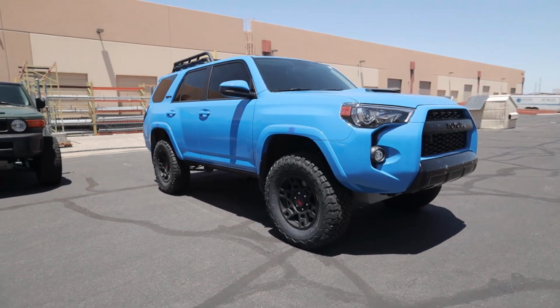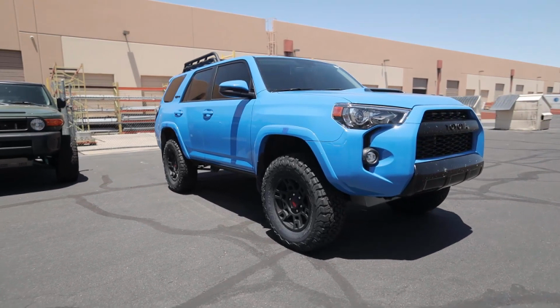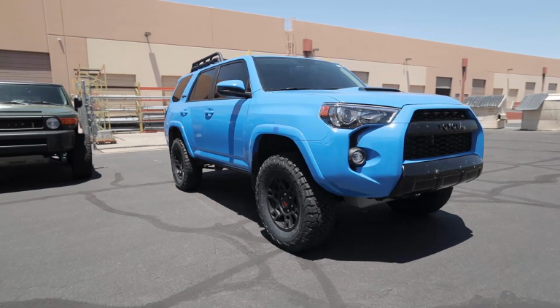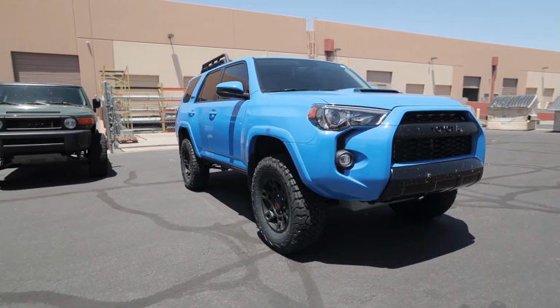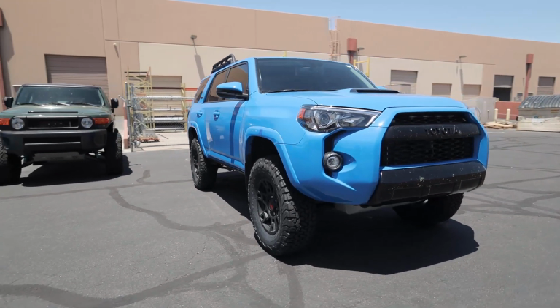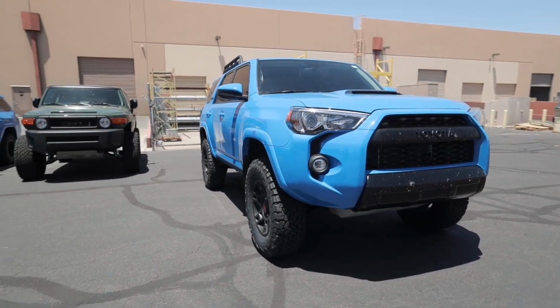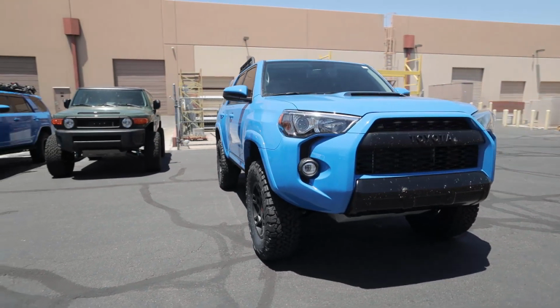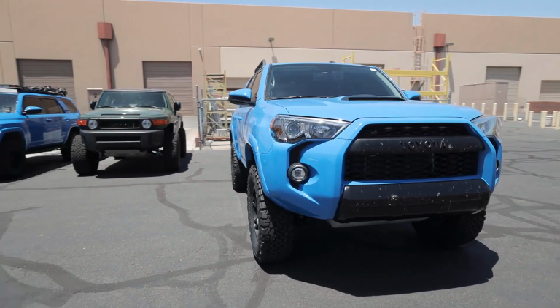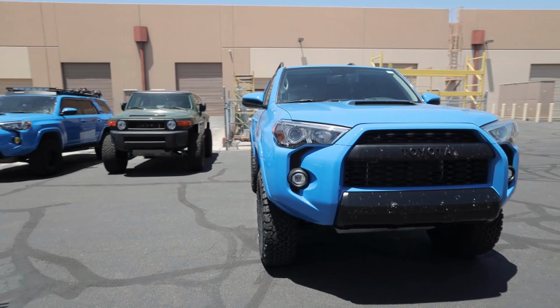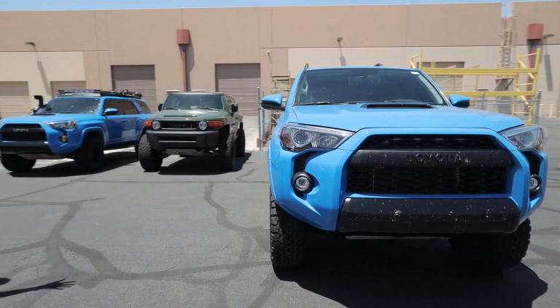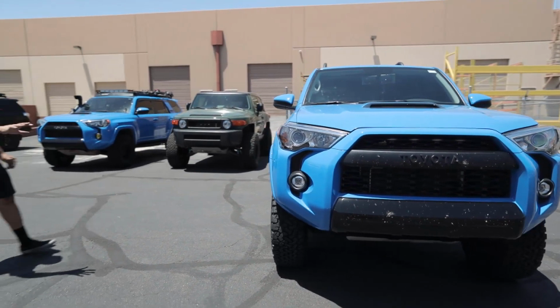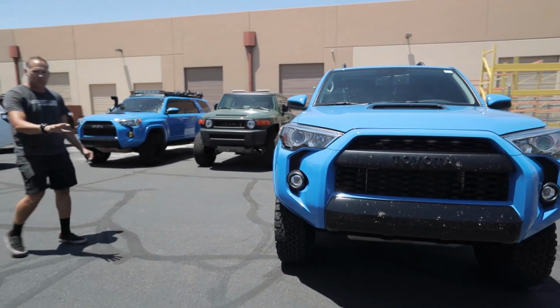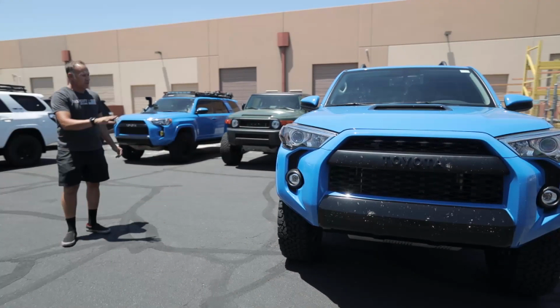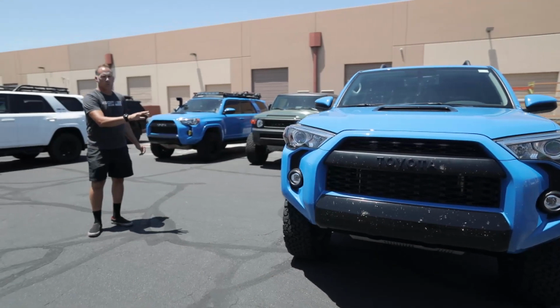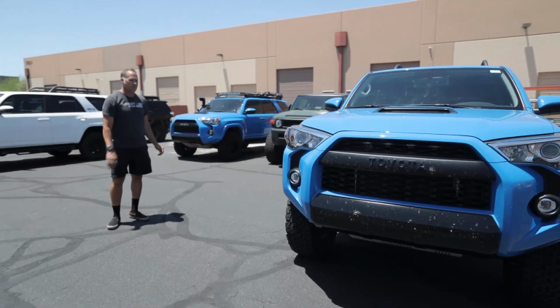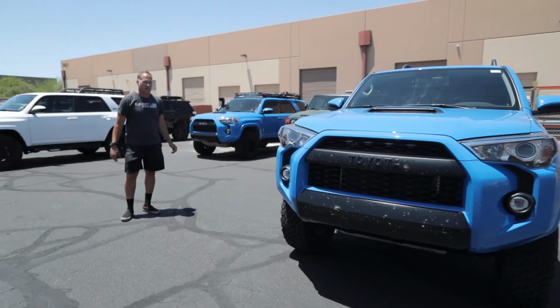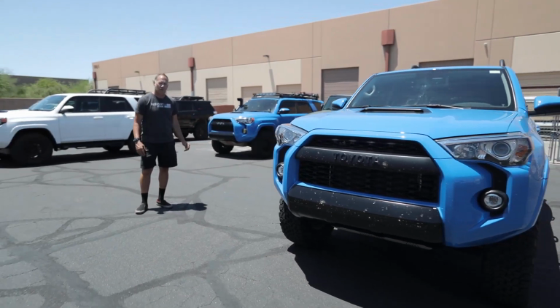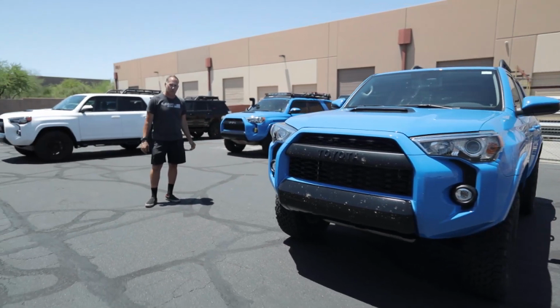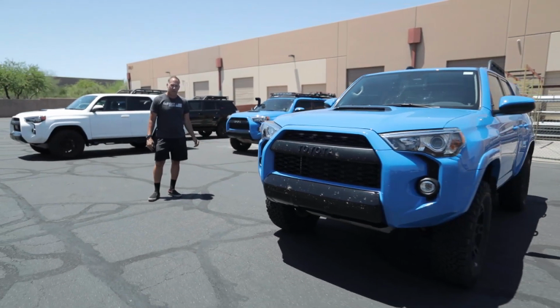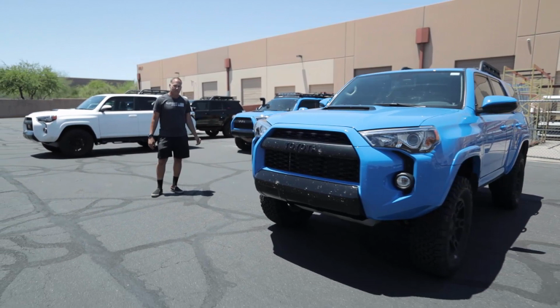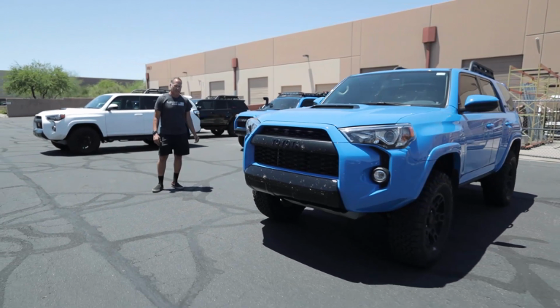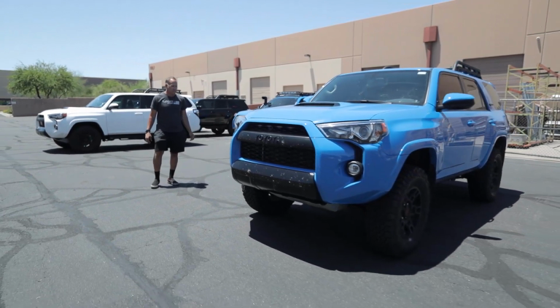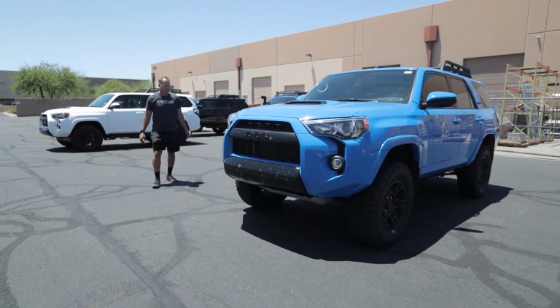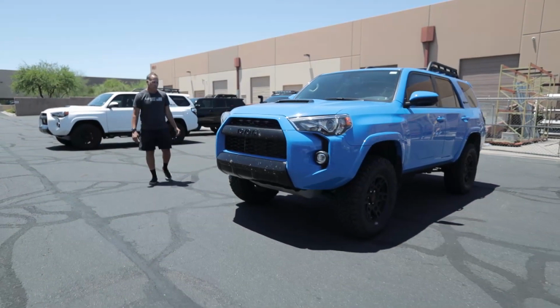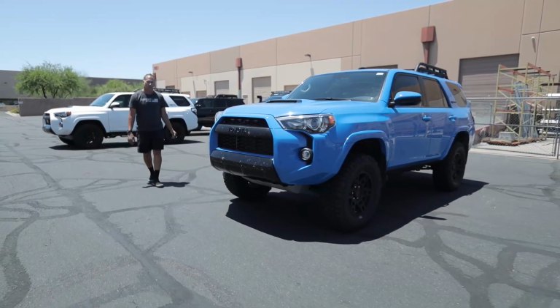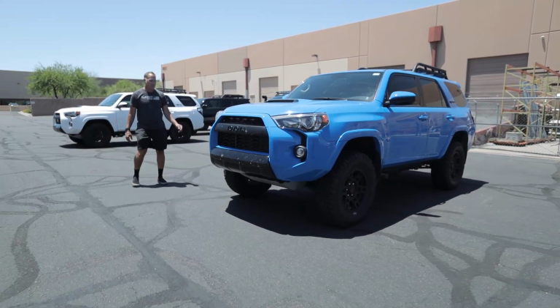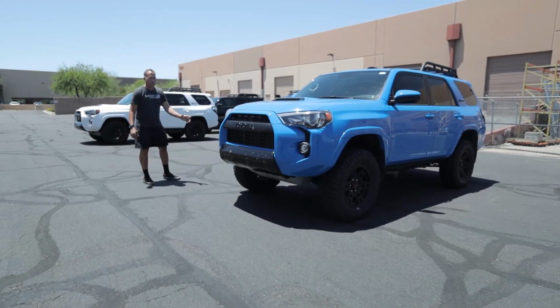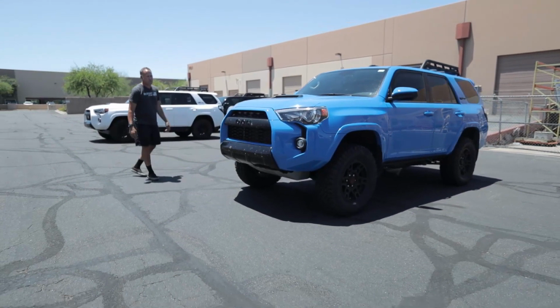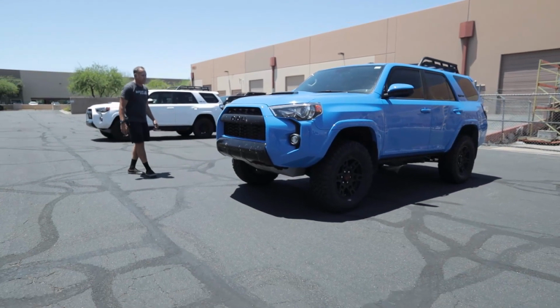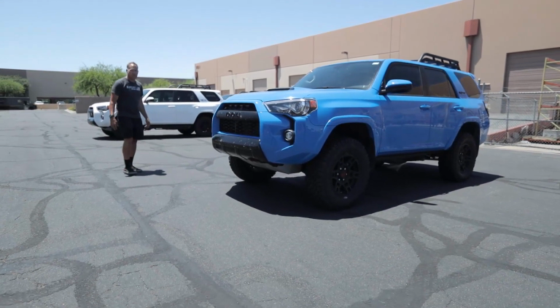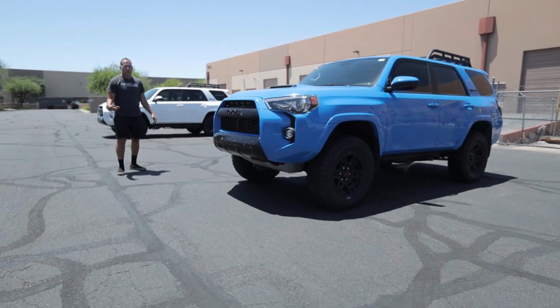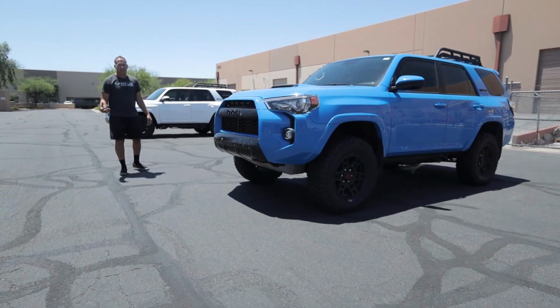The other nice thing about this vehicle is we were able to keep the factory mud flaps — we didn't have to do any trimming on the vehicle. There's no rubbing from the tires going up to a 285/70/17. It makes it very nice that you don't have to do any modifications when running our kit.